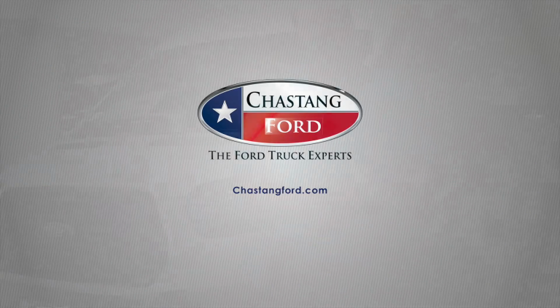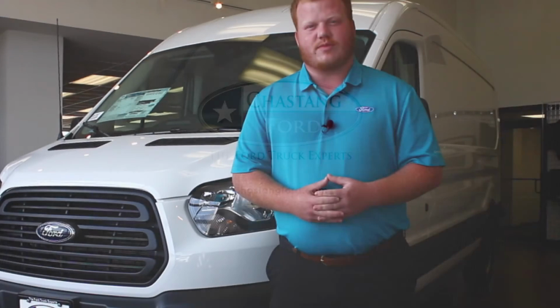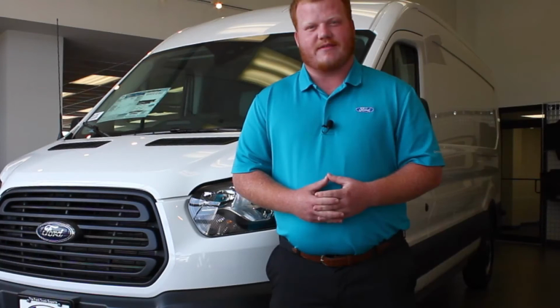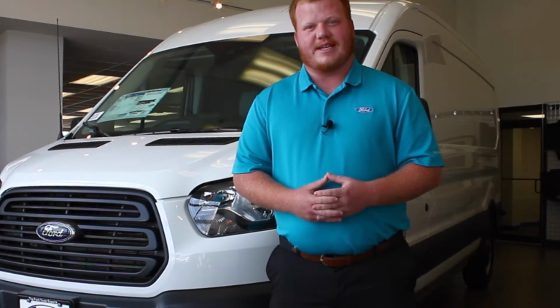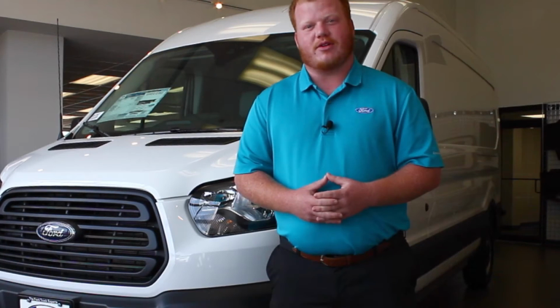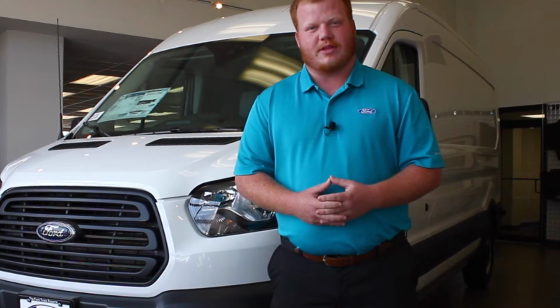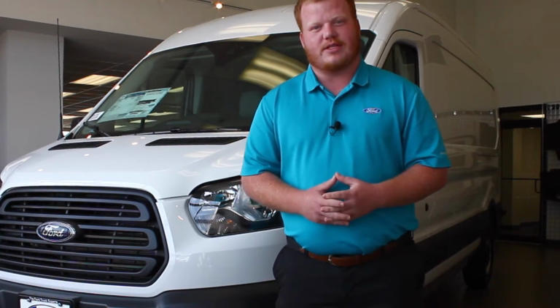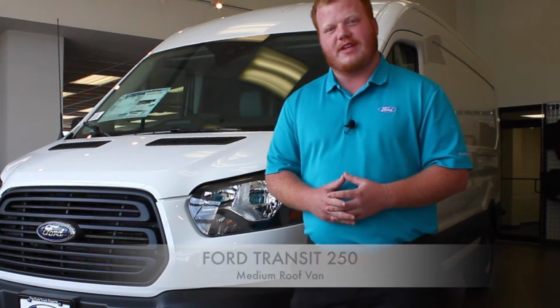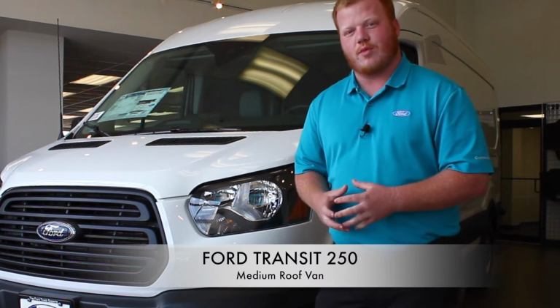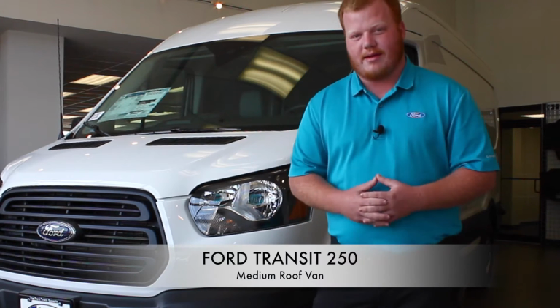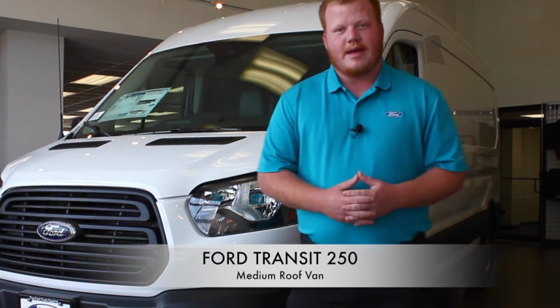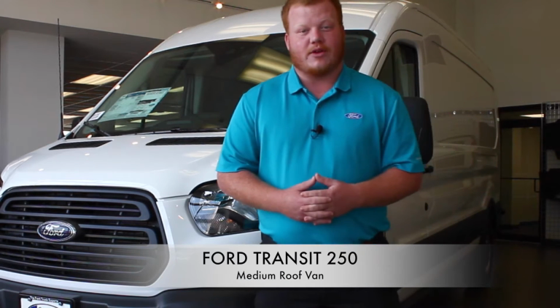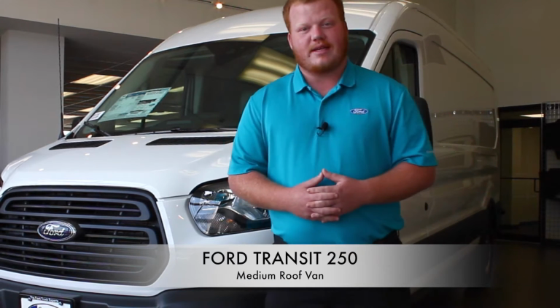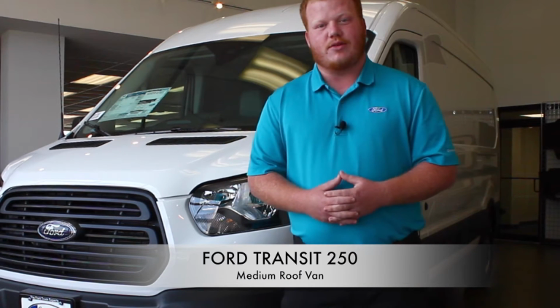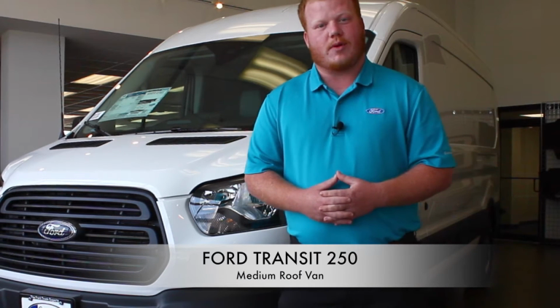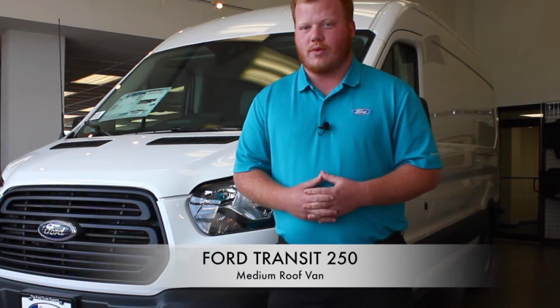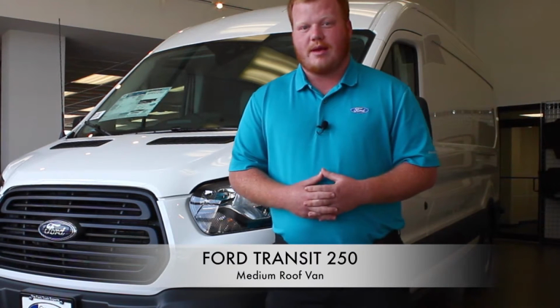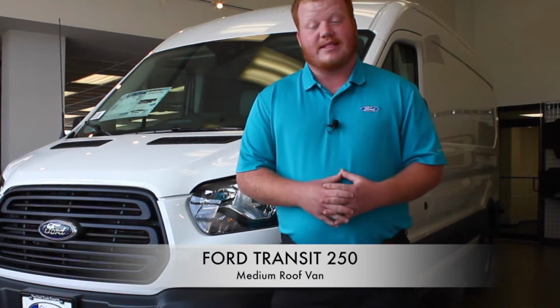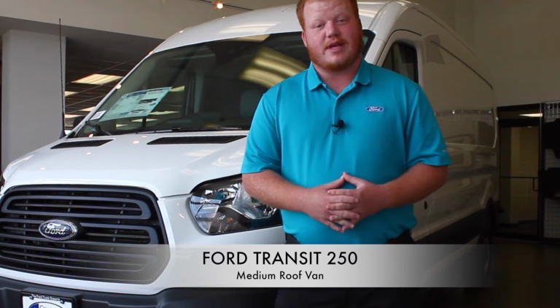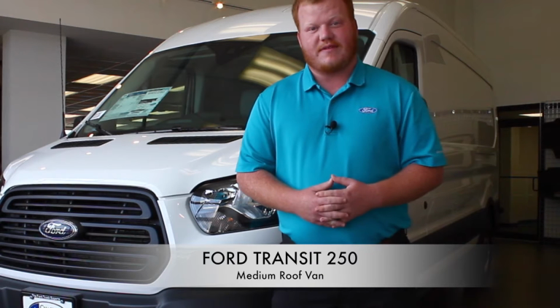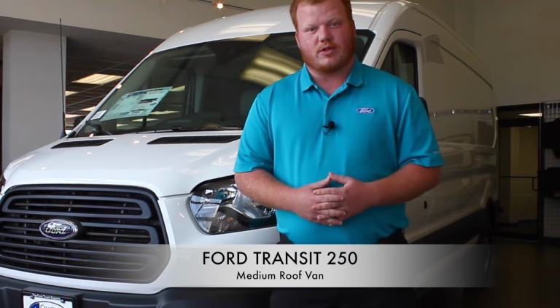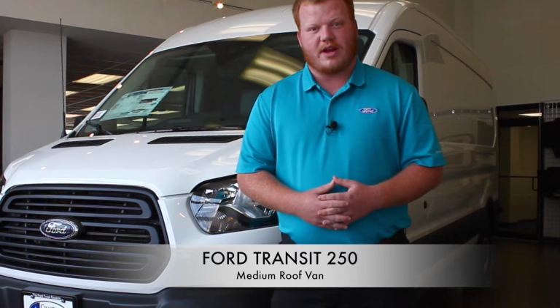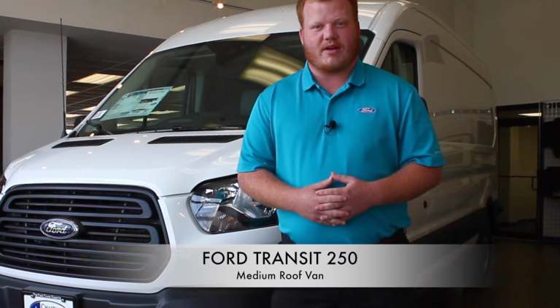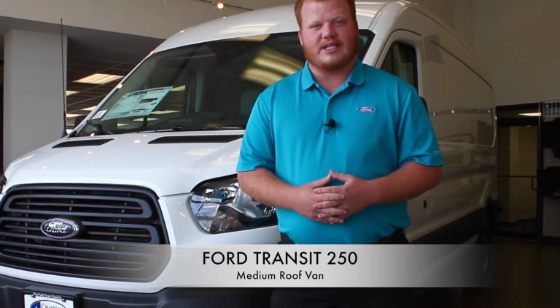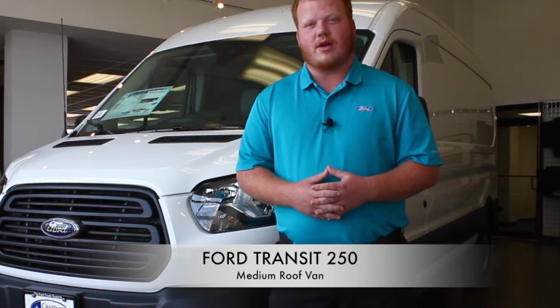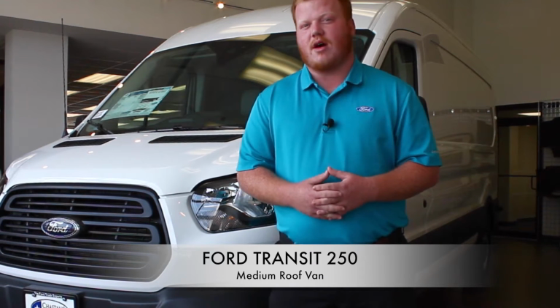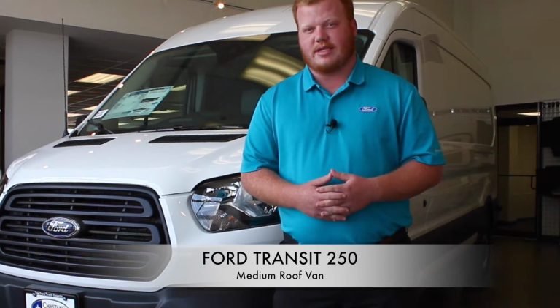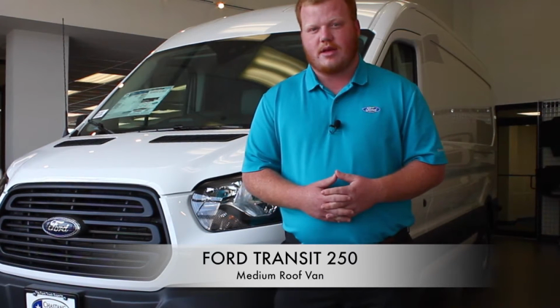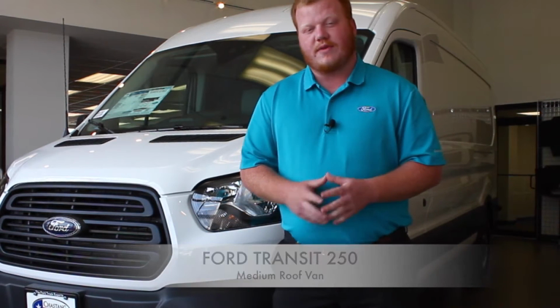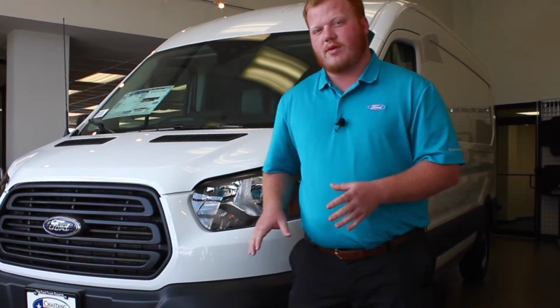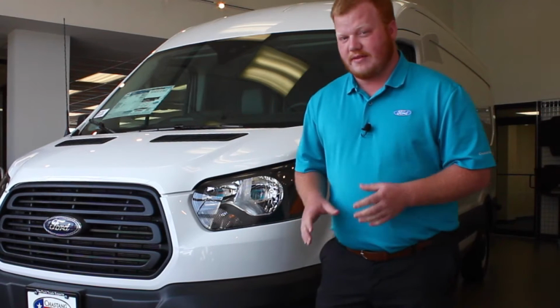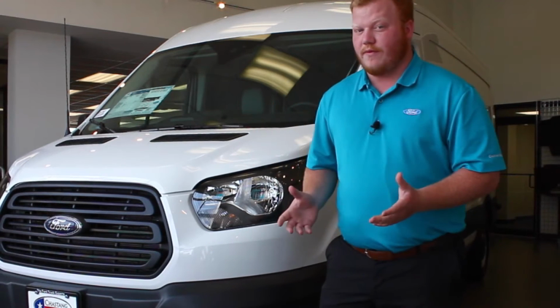Hi, I'm Brent Rice with Chastain Ford, and today I'm here to talk to you about the Transit 250 medium roof van. The Transit is in use in all parts of the world, but since 2015 it was brought here to America to replace what you may know as the Econoline series. So this would be equivalent of an E250.